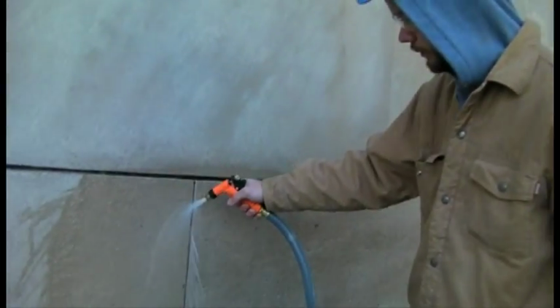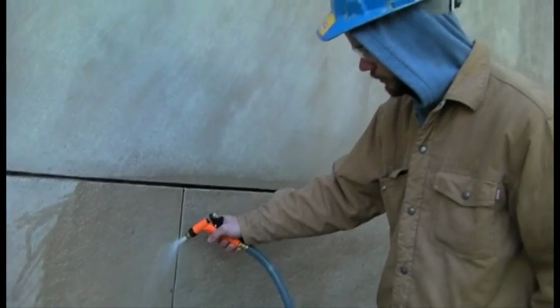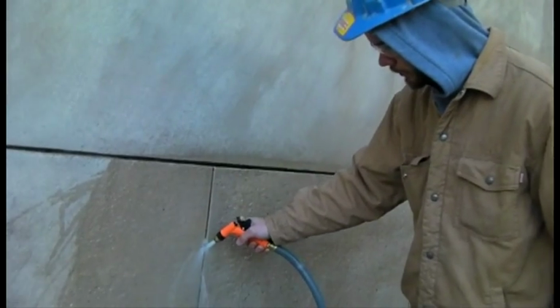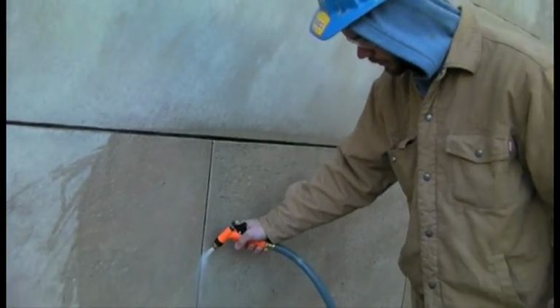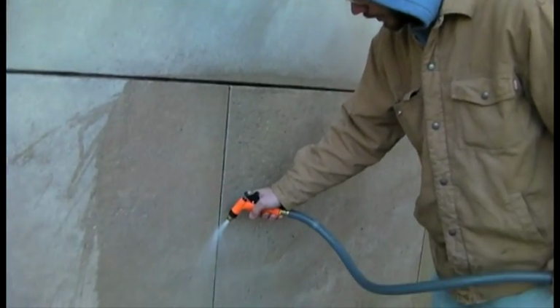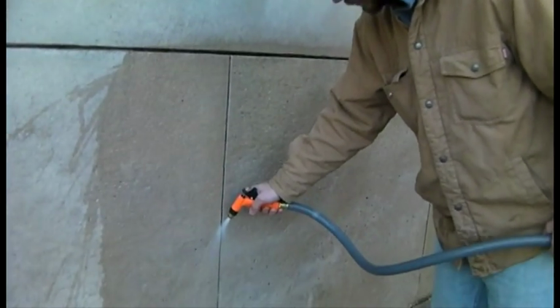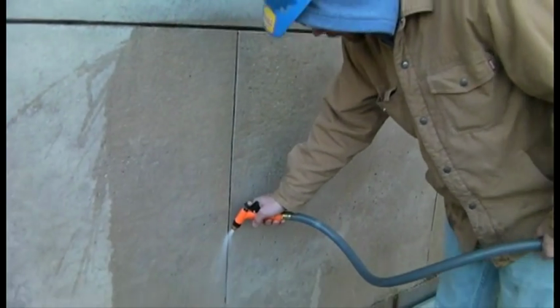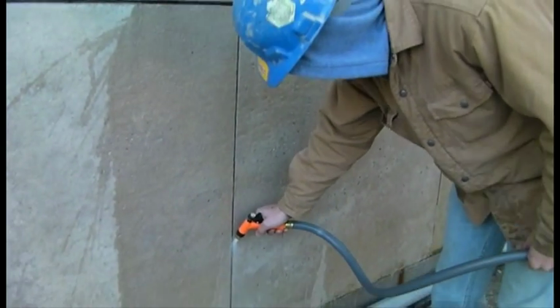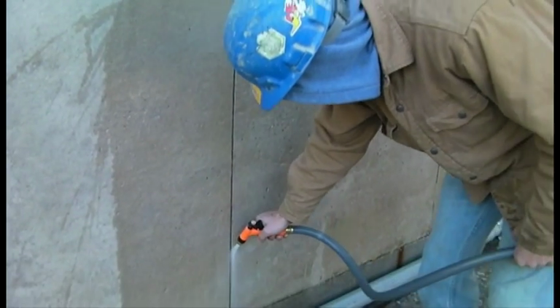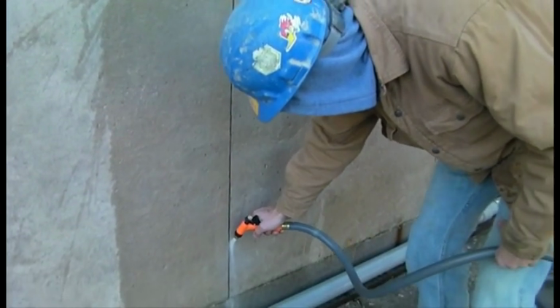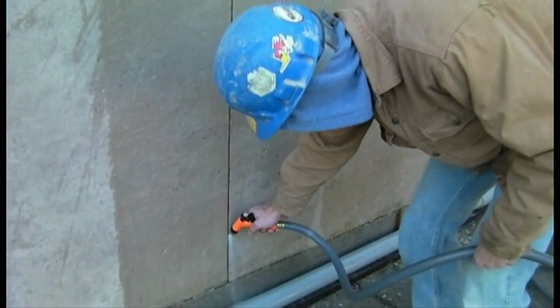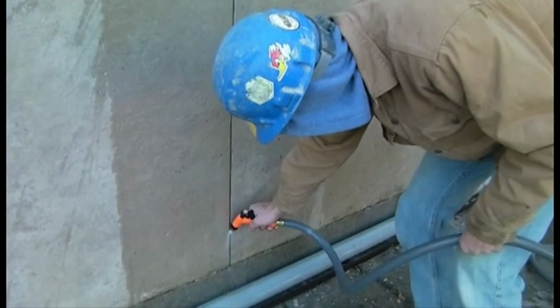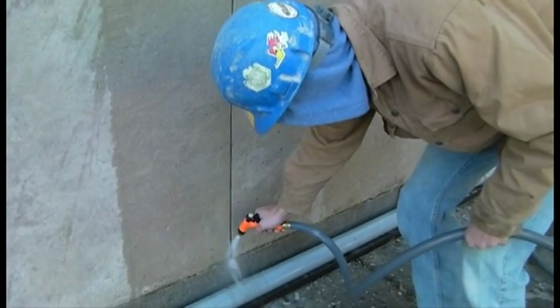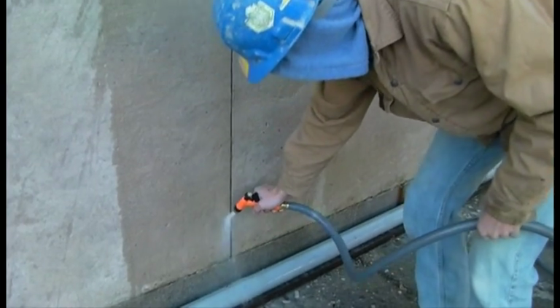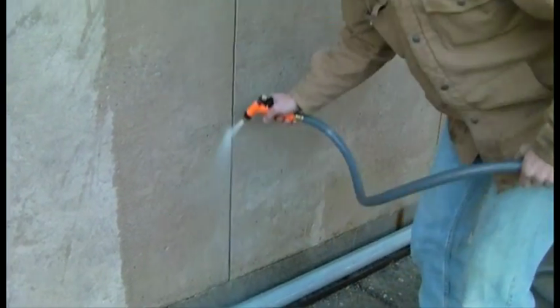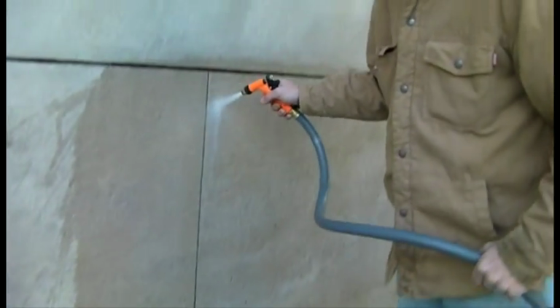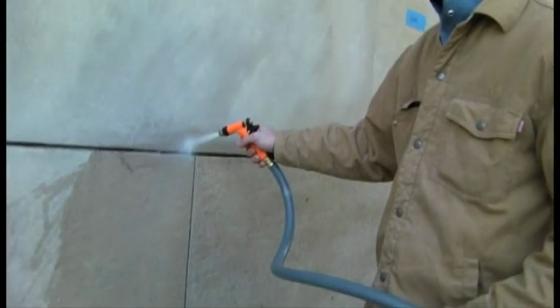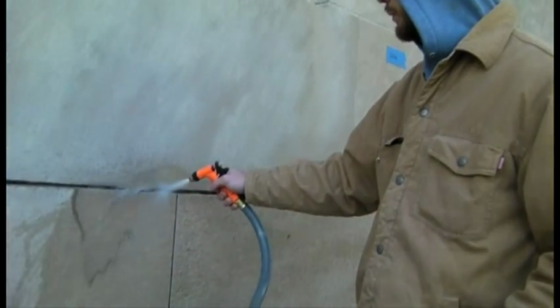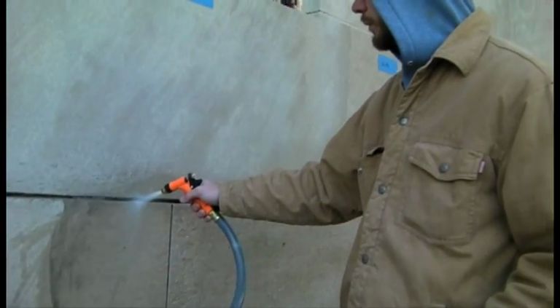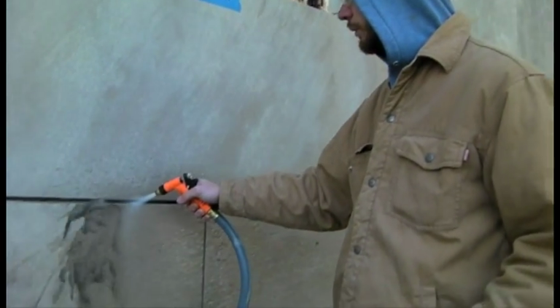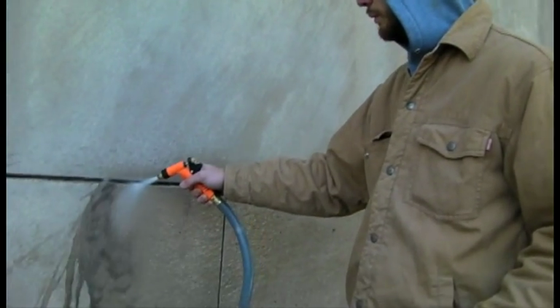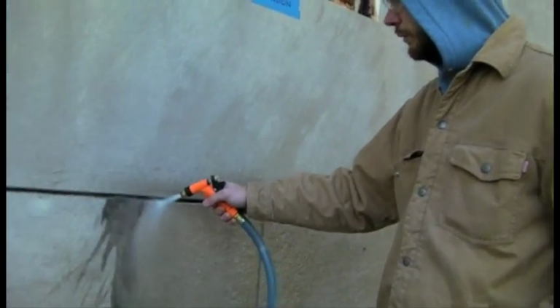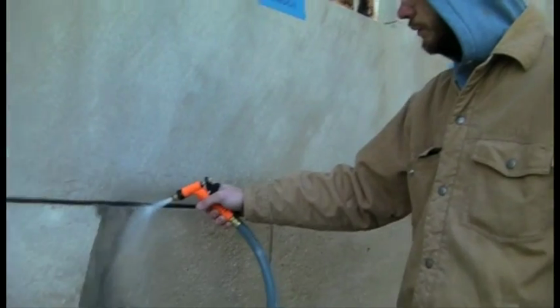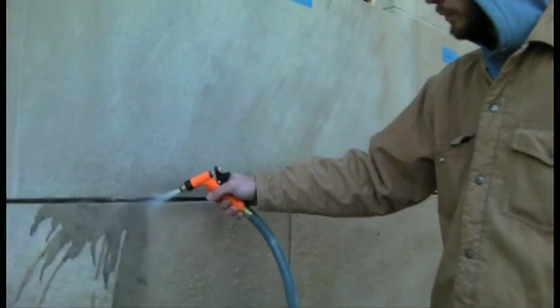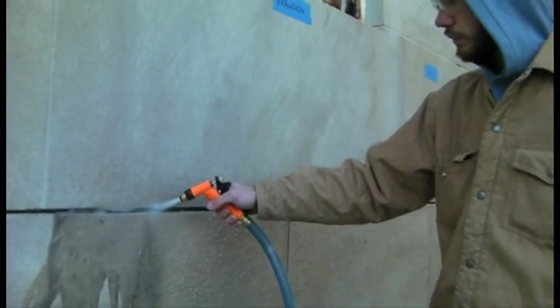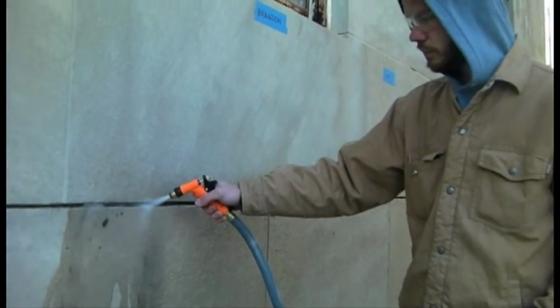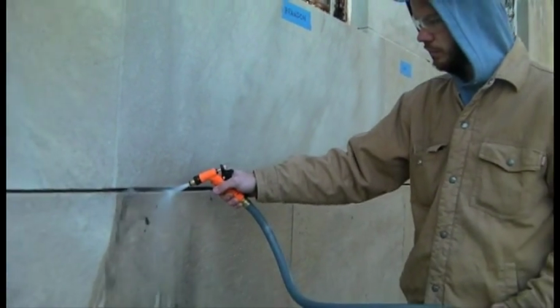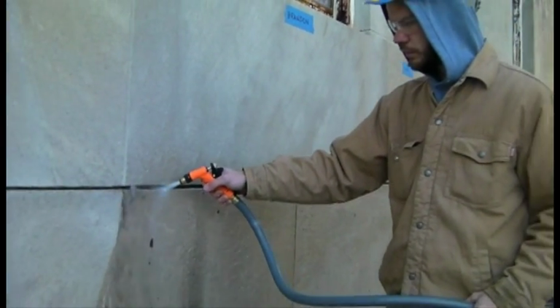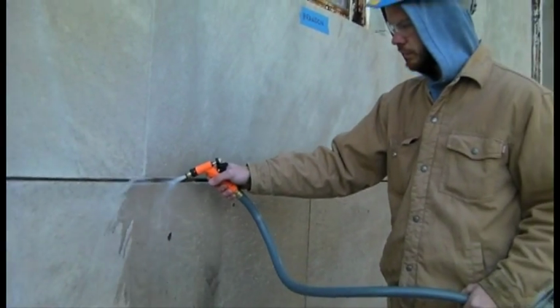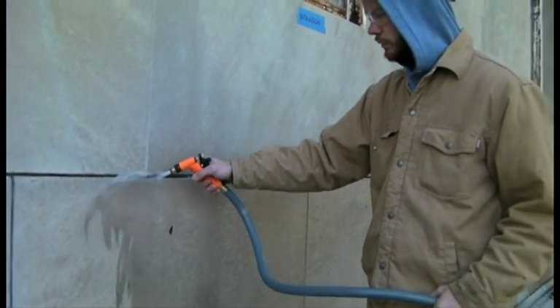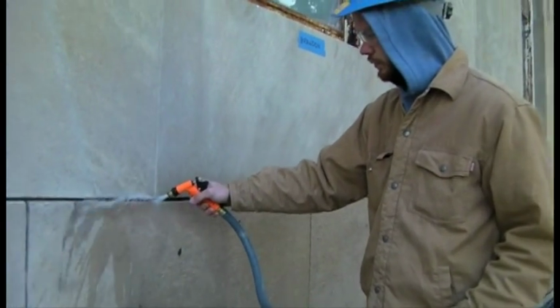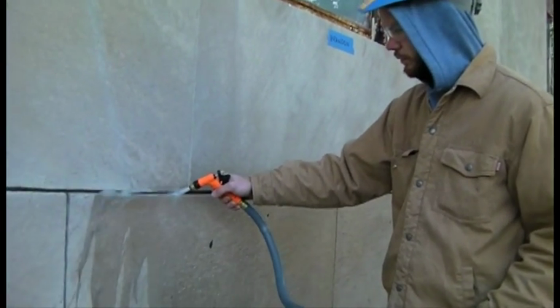The remaining cement mortar is now removed by hand using a hammer and a five-in-one chisel. Rinsing the cleaned-out mortar joints with water using a garden hose was the last step in the mortar removal process. Workers are expected to carefully examine the center cuts of the cement mortar joints after using the grinder and rinsing the joints free of debris.